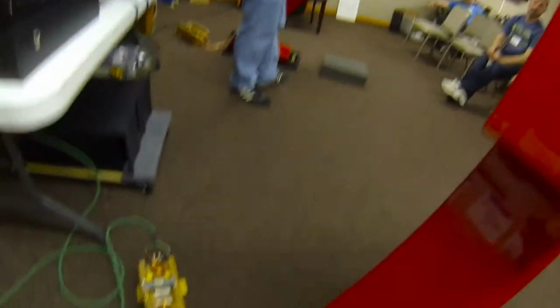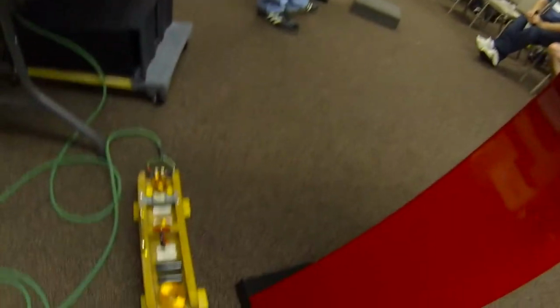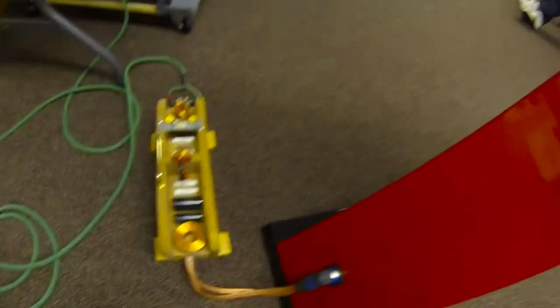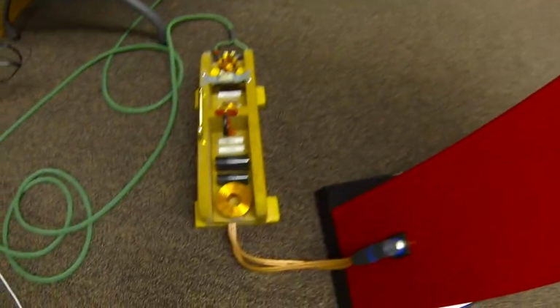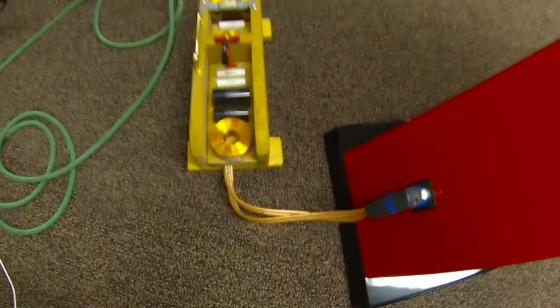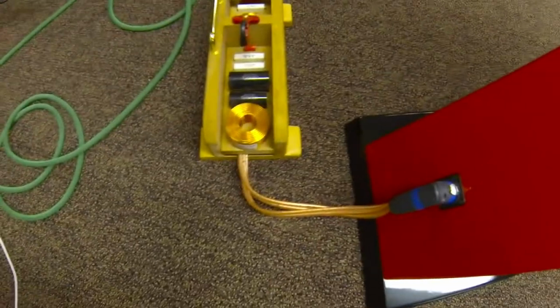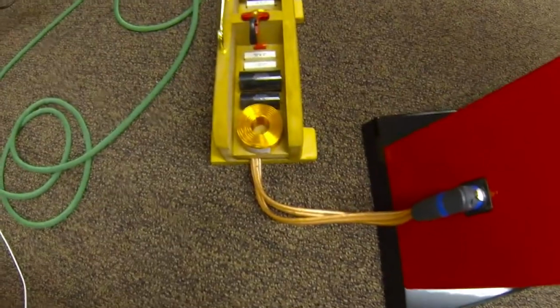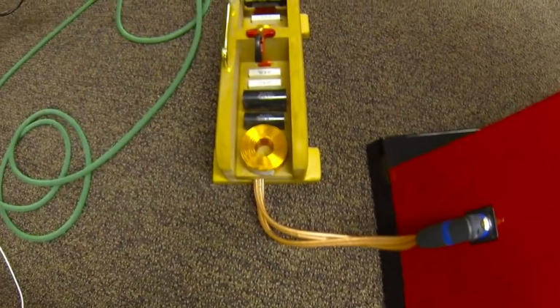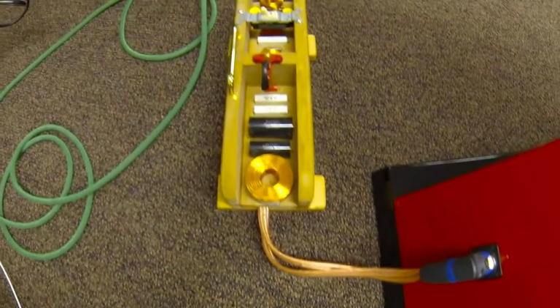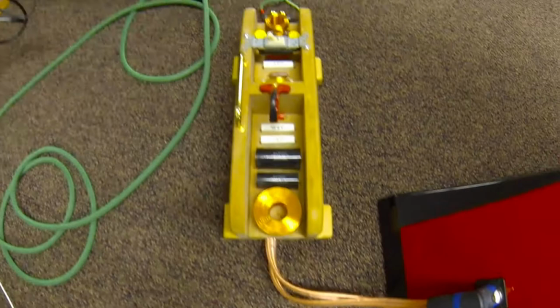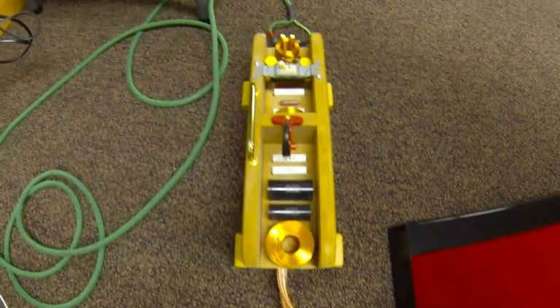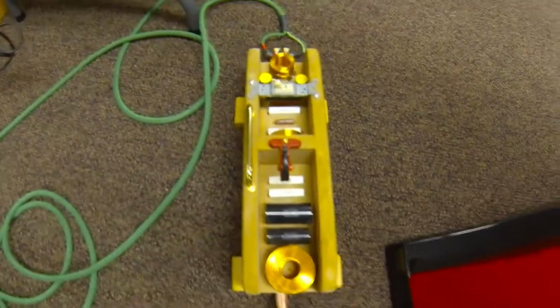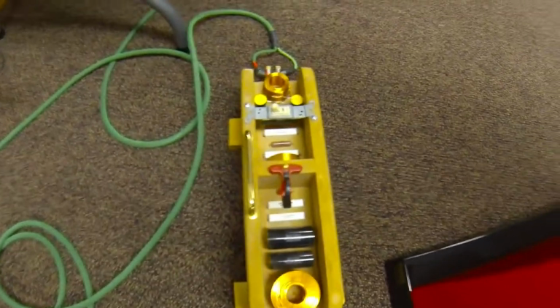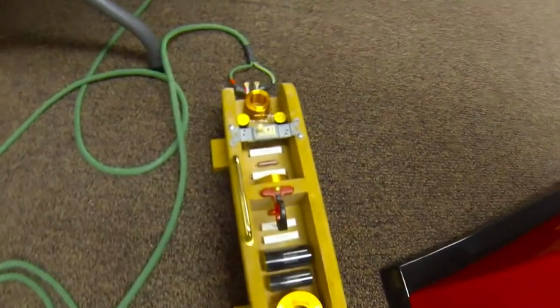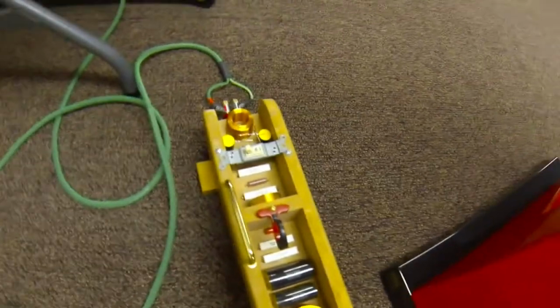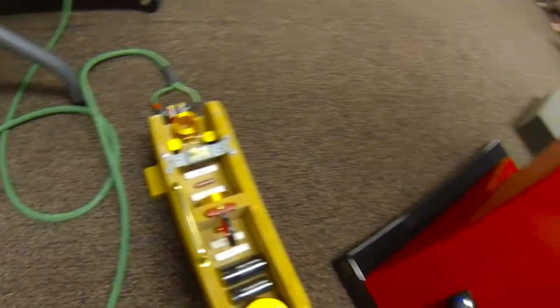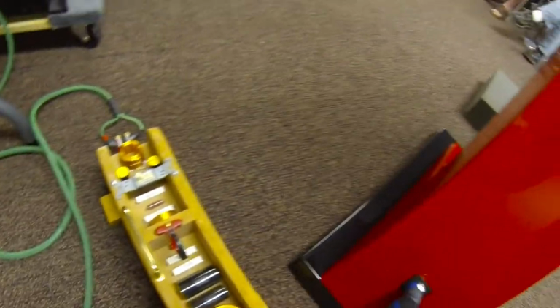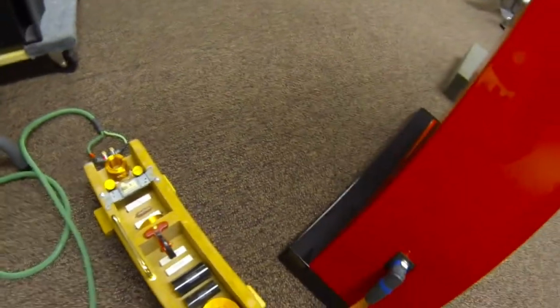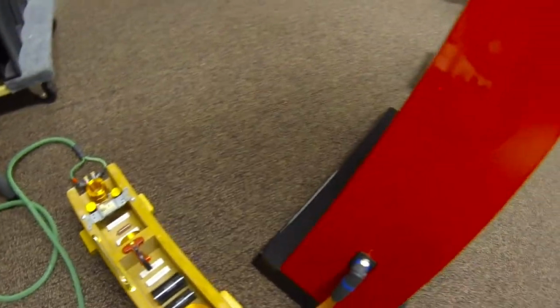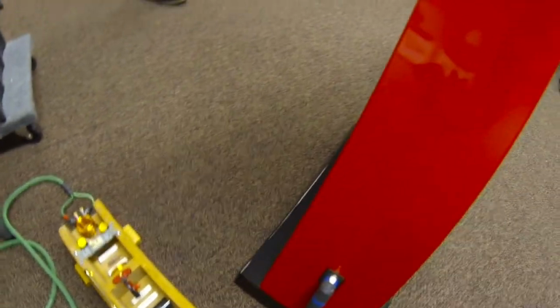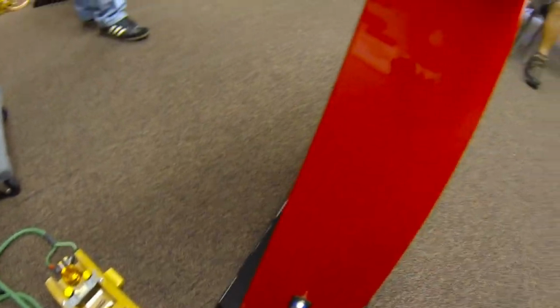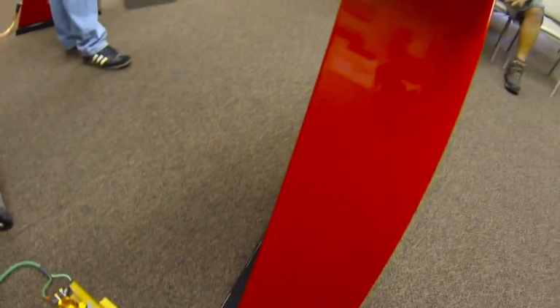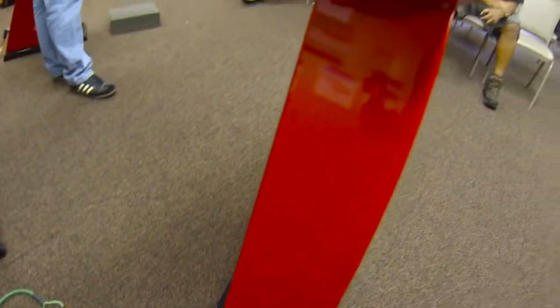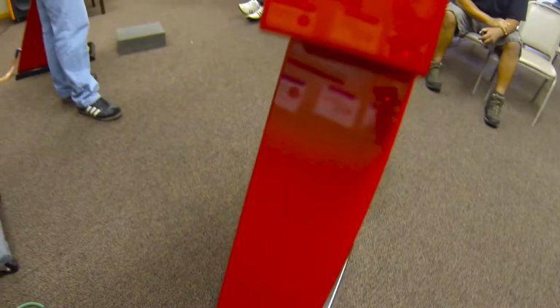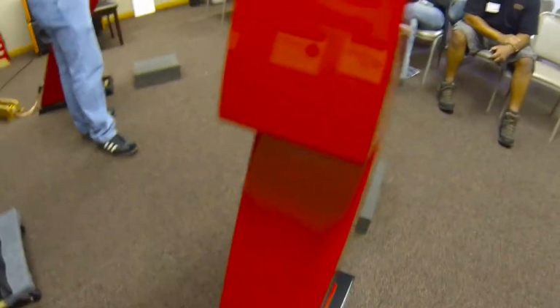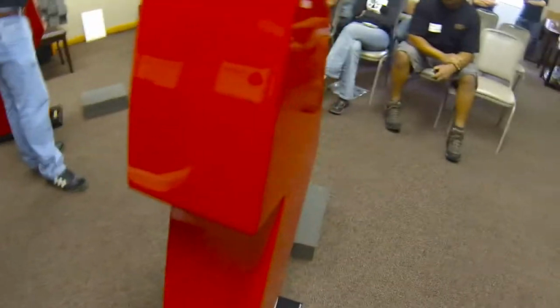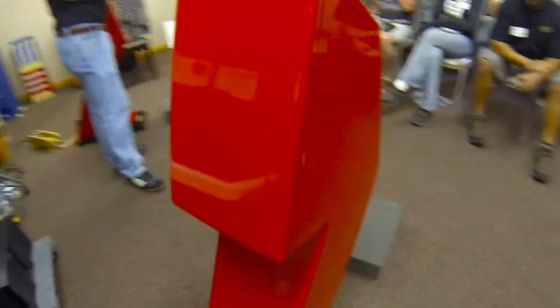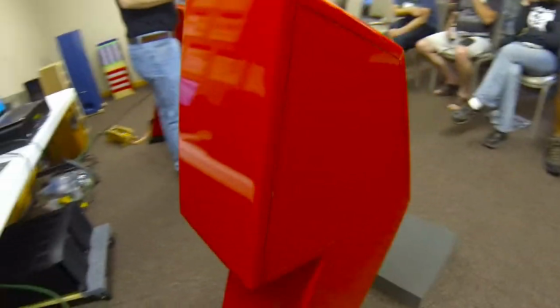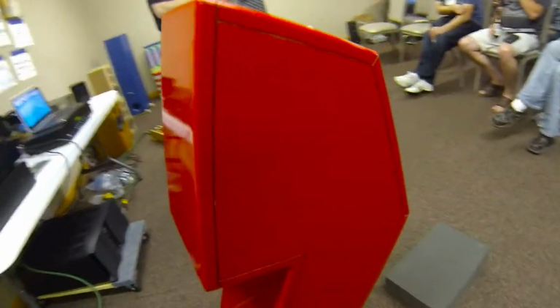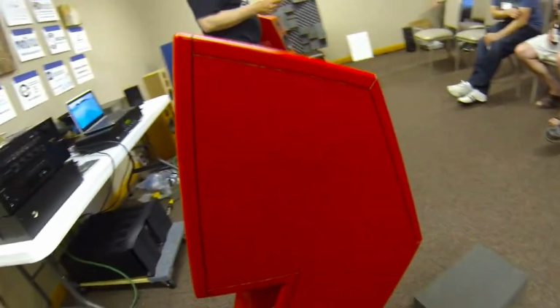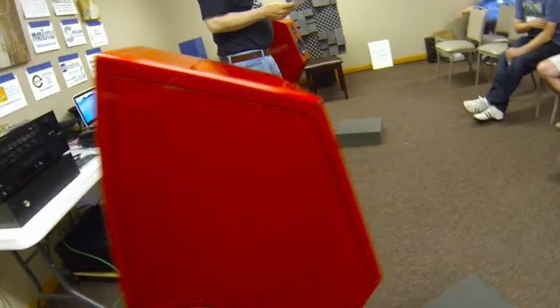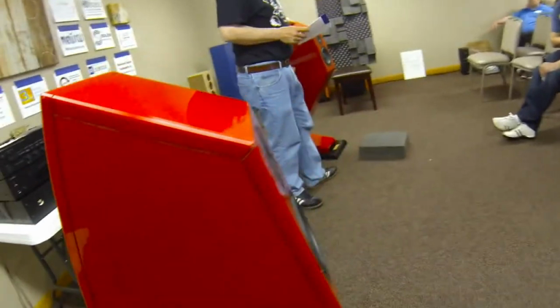The drivers are: the woofer is the 7-inch Dayton ES180 Esoteric. The tweeter is also the Esoteric — it's the Dayton ES25.